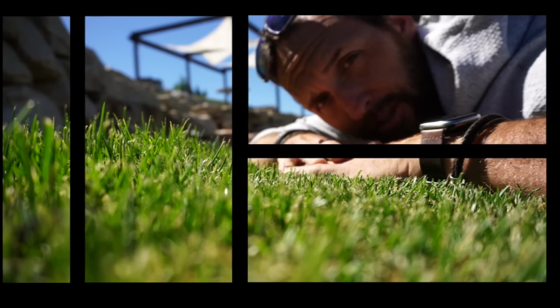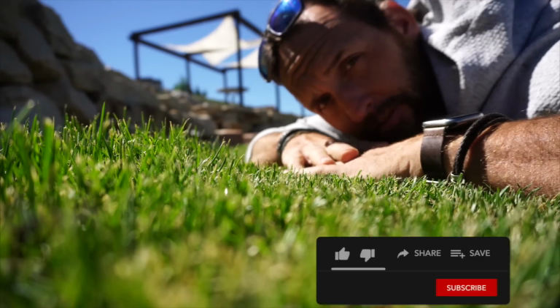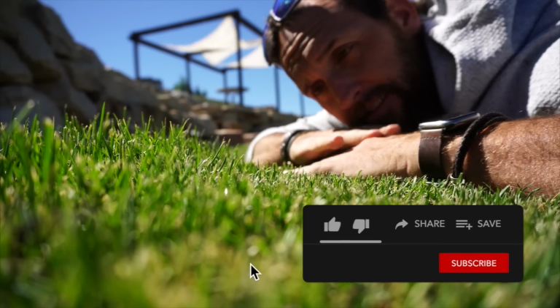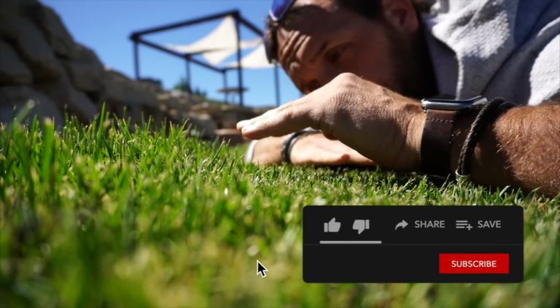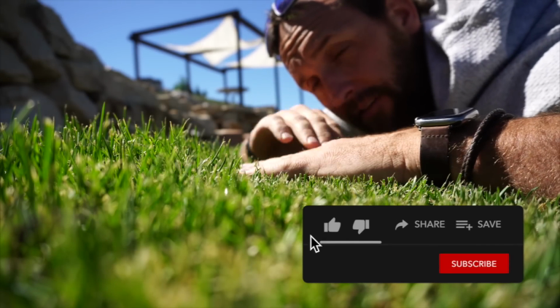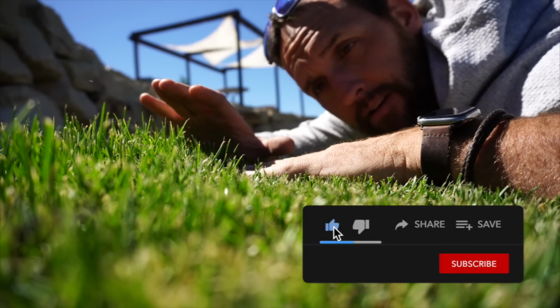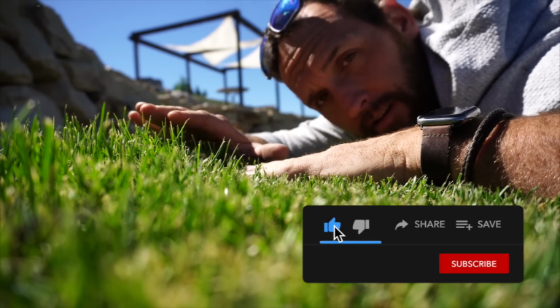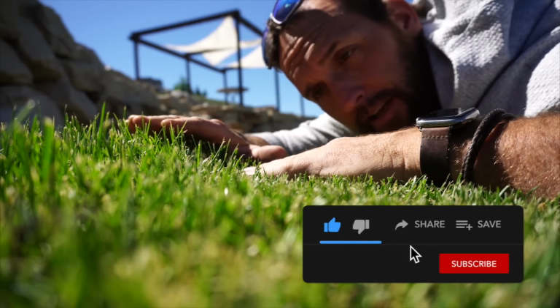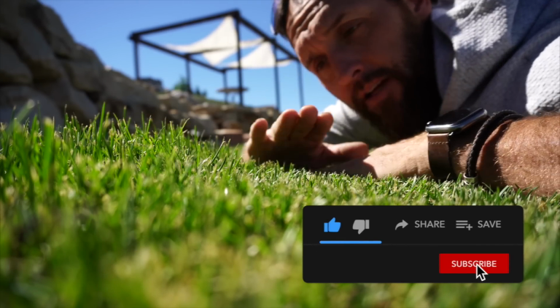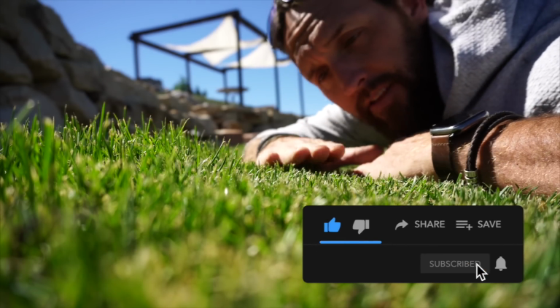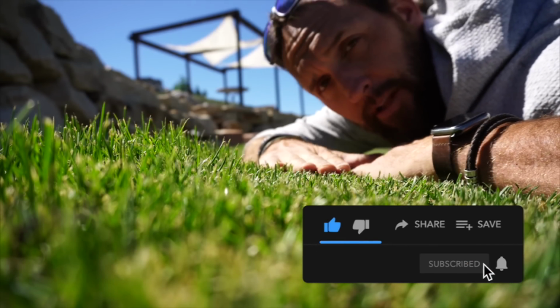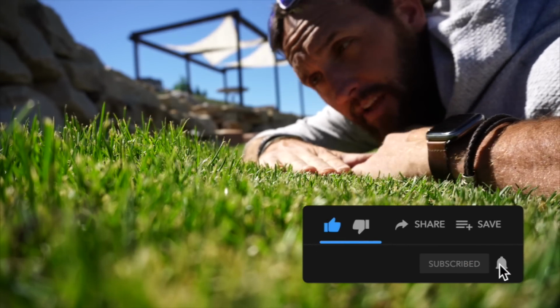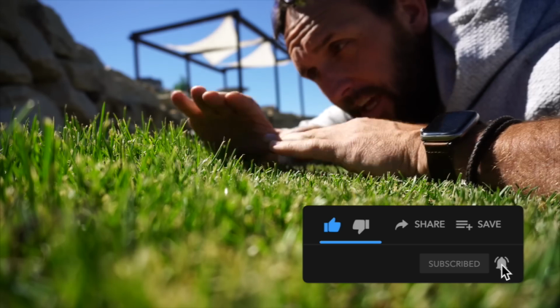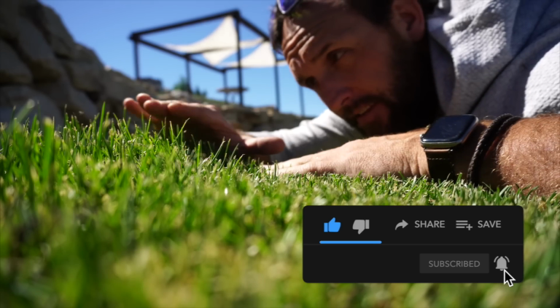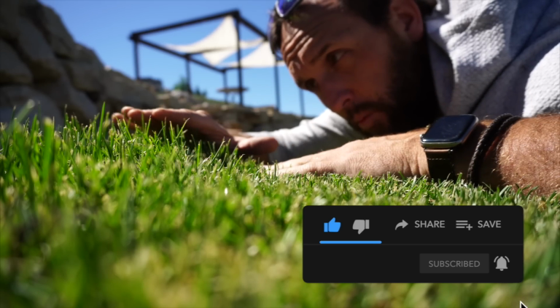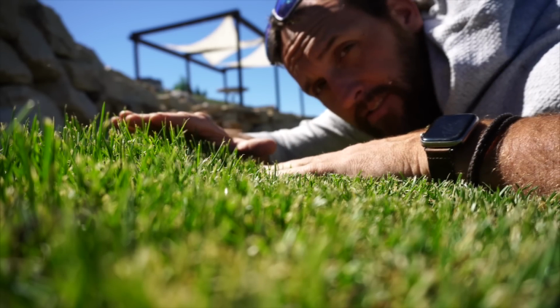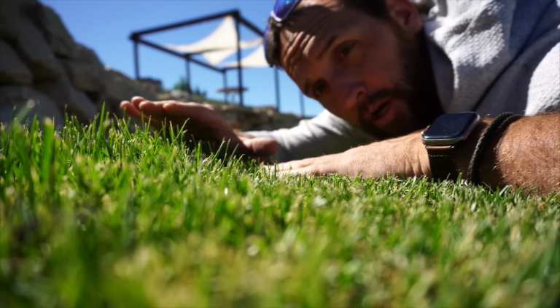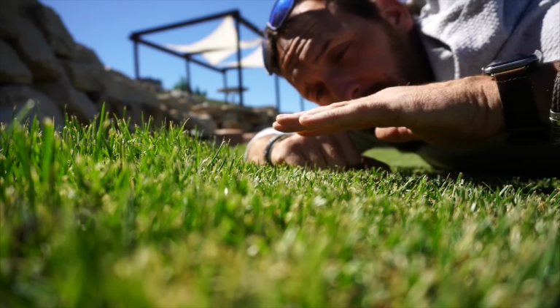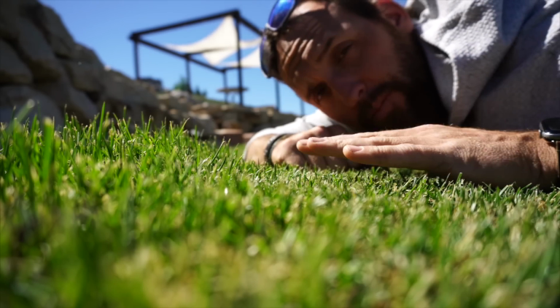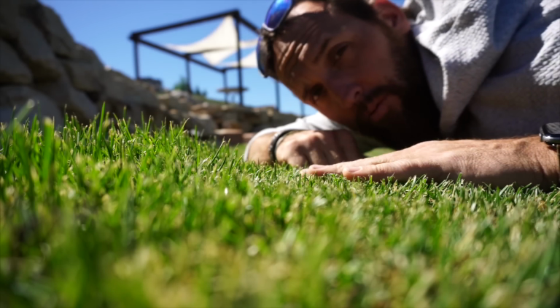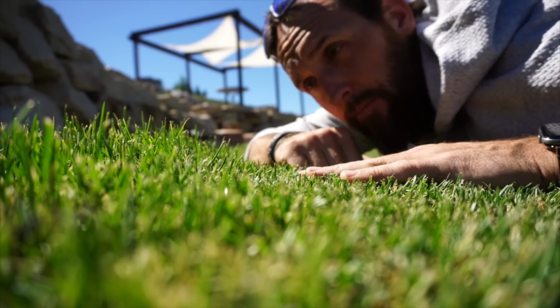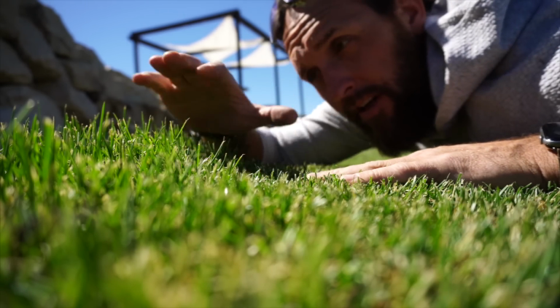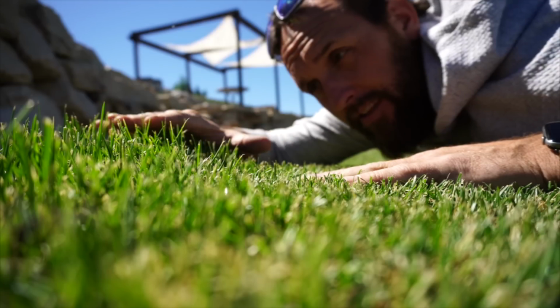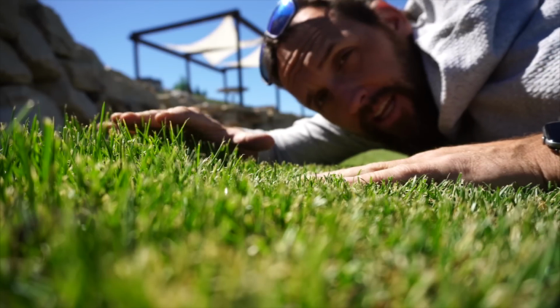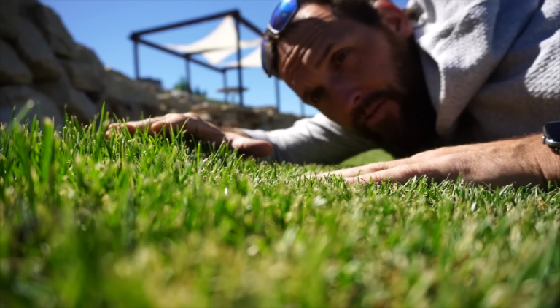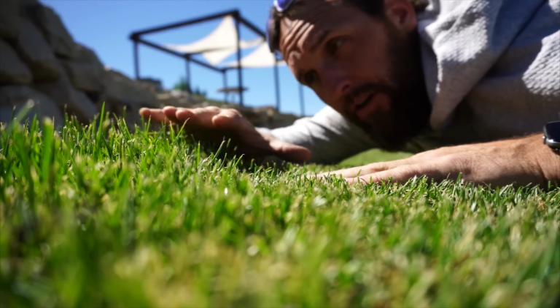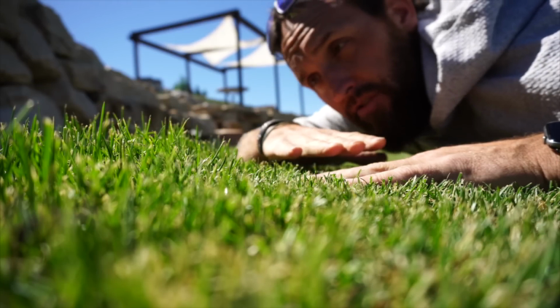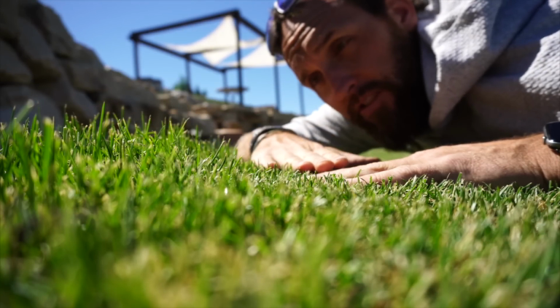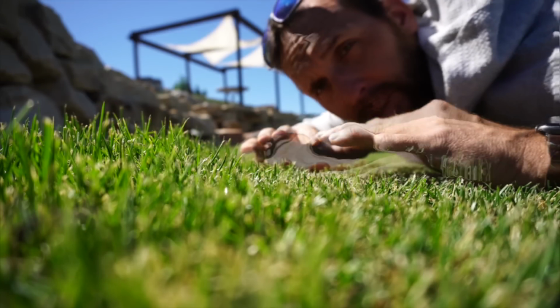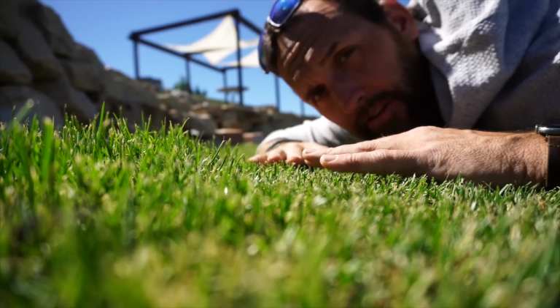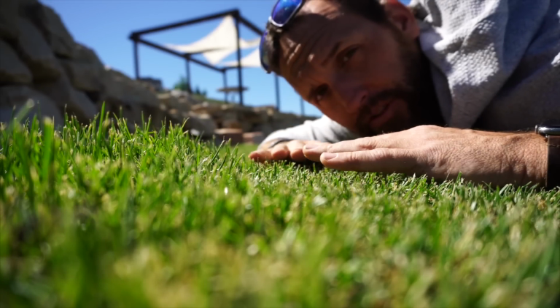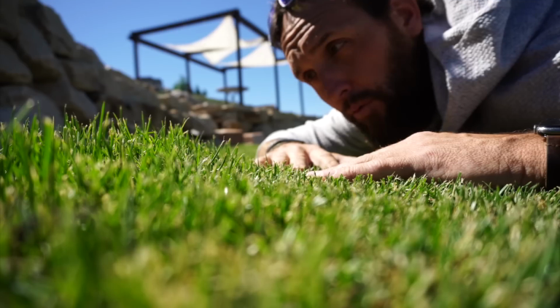Let me show you the difference. This is something that's getting cut every day. This has been a week since it's been mowed. This is being mowed with an auto mower. This is getting hit with a string trimmer just once a week. So here's your first general rule.